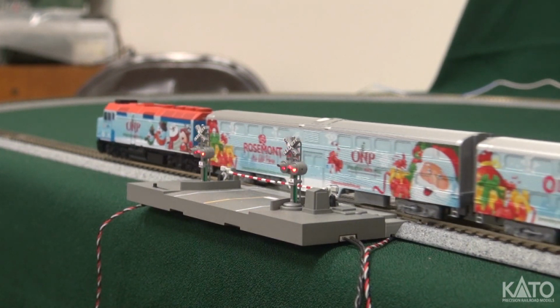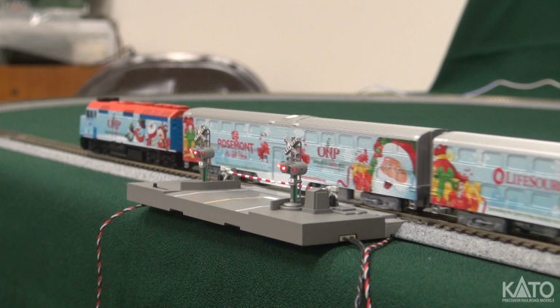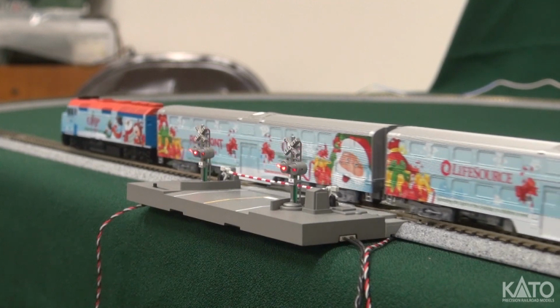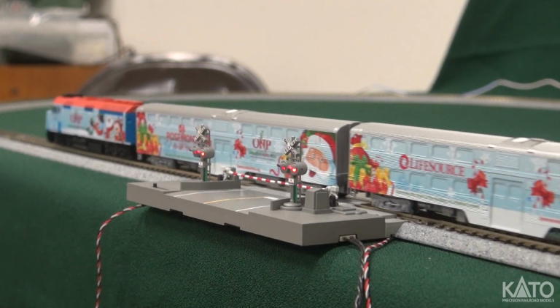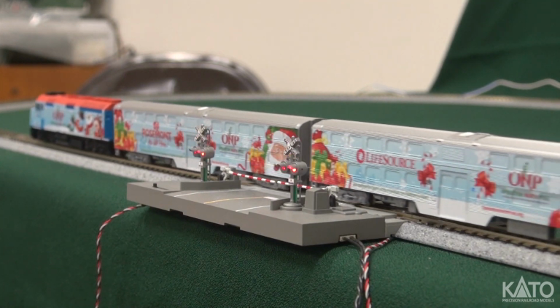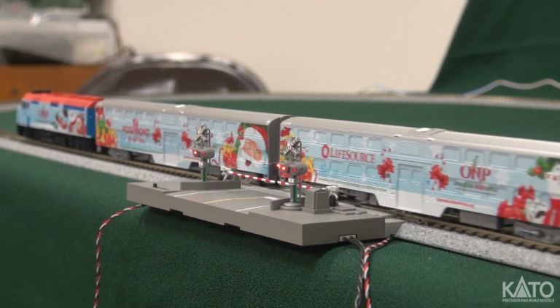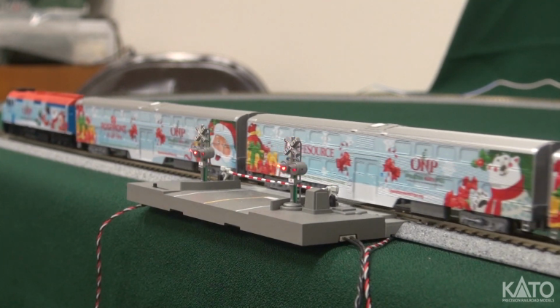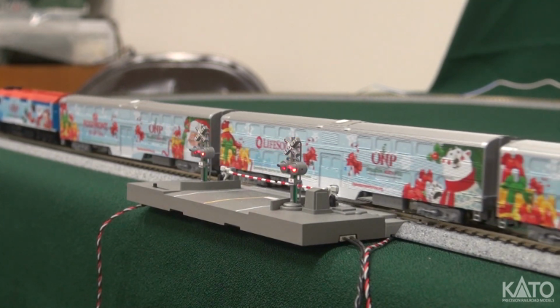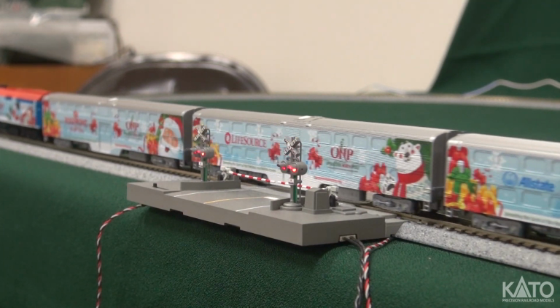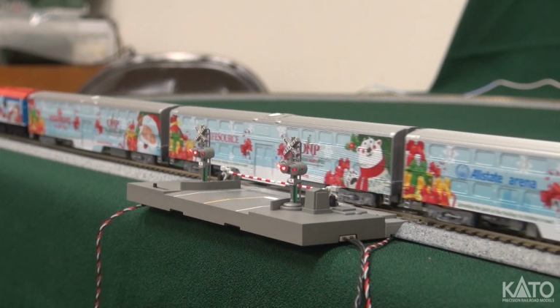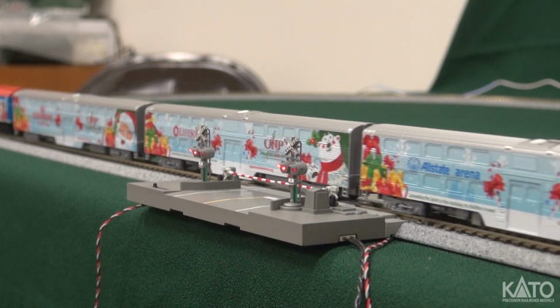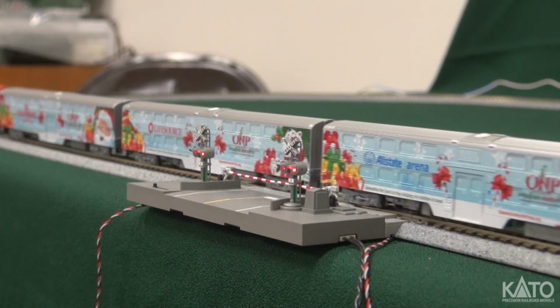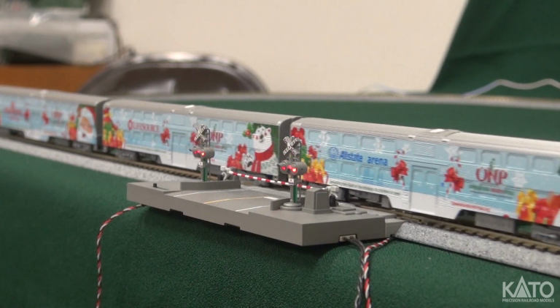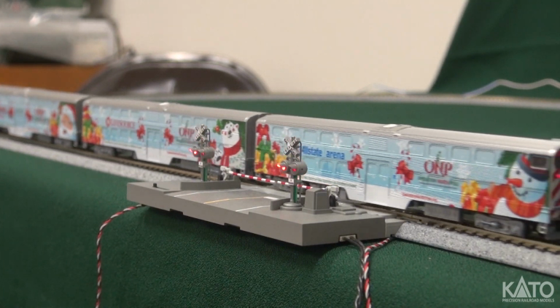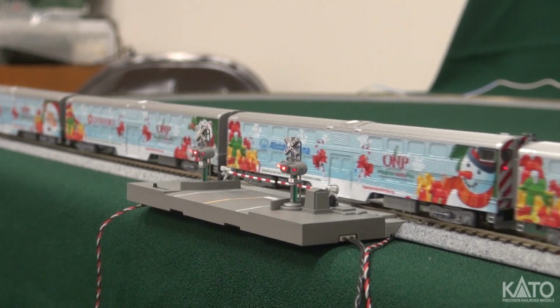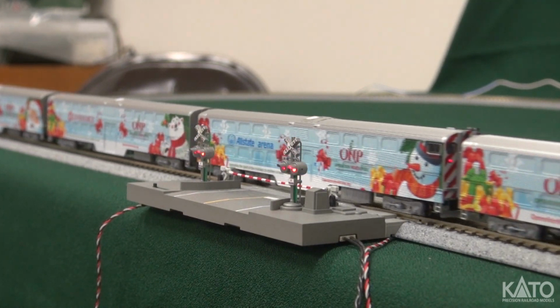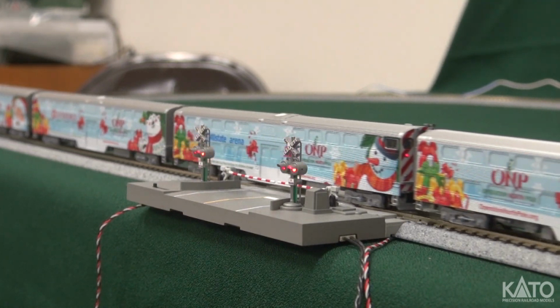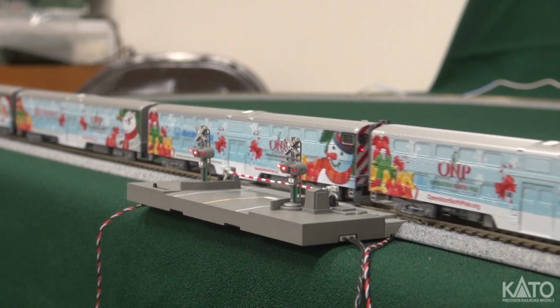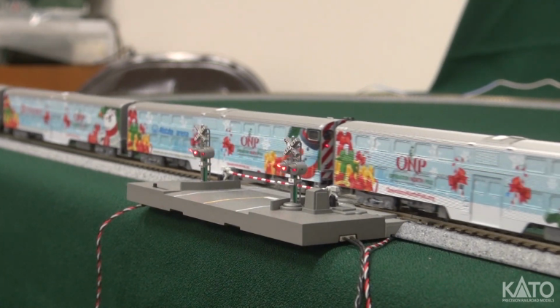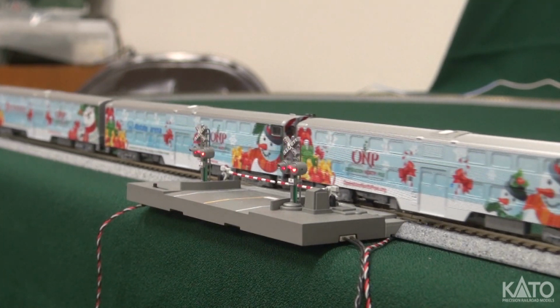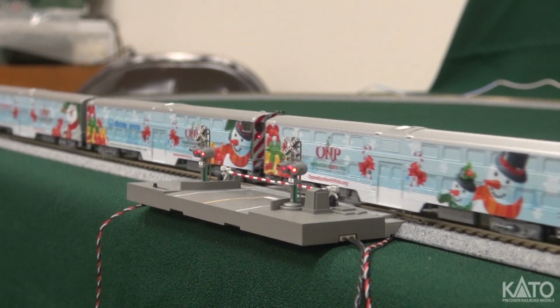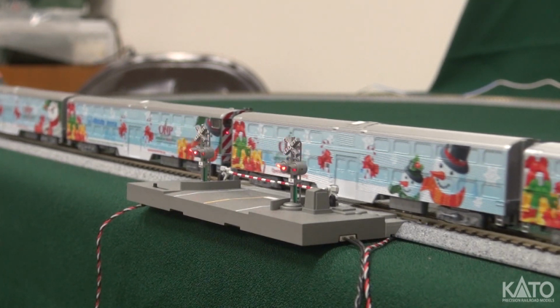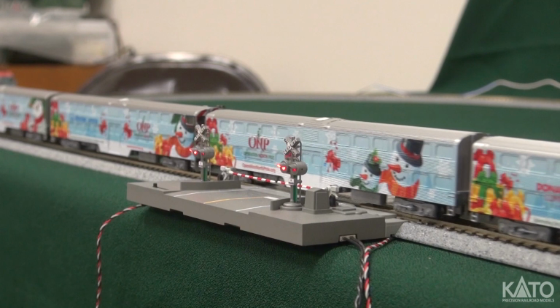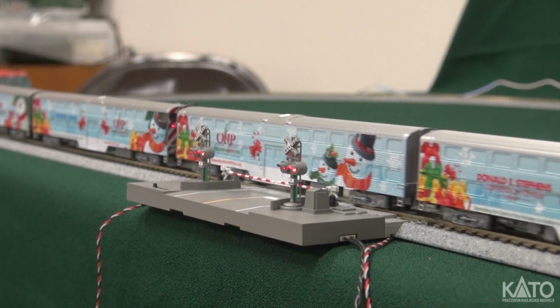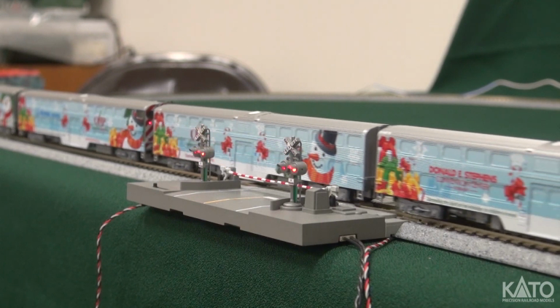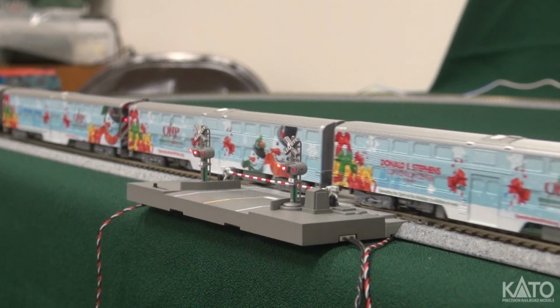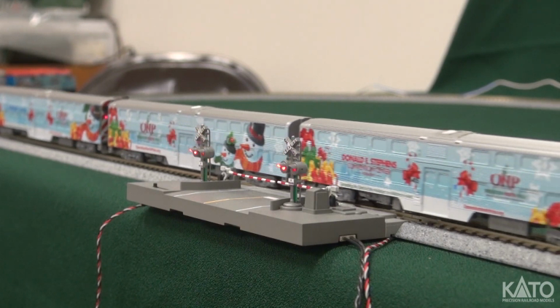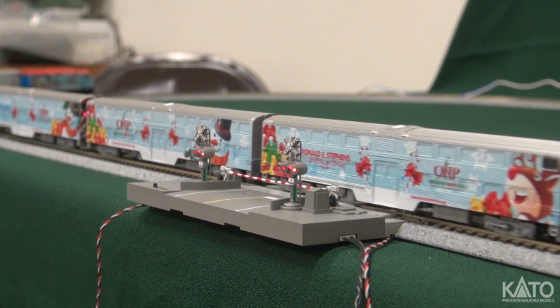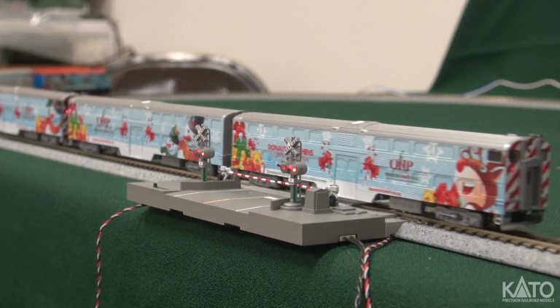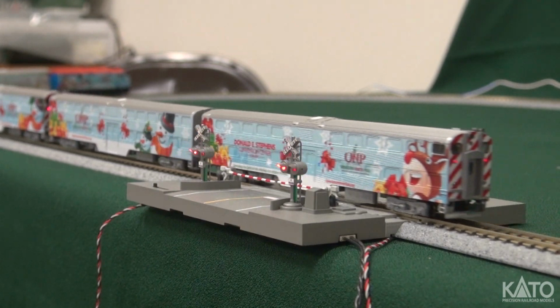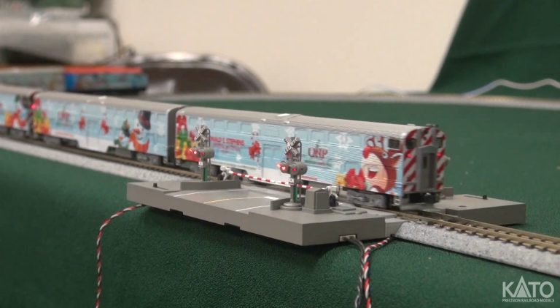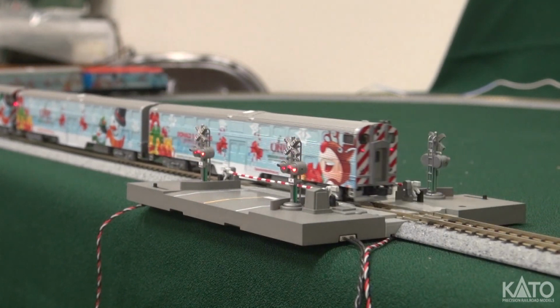Our 2016 Operation North Pole Christmas Train Set is due to come out this September 2017. Make sure to check out your local hobby shop for availability and details. See you then.